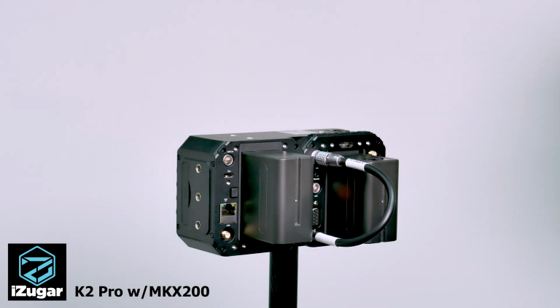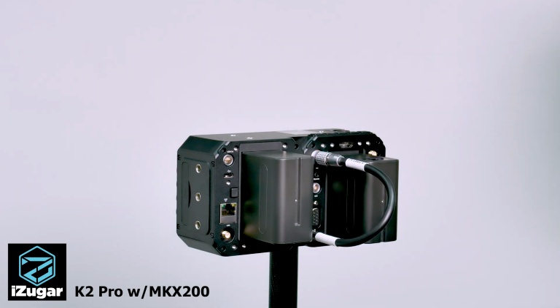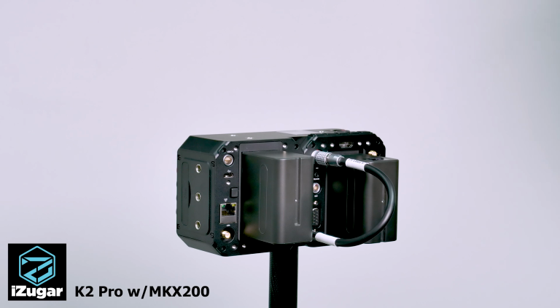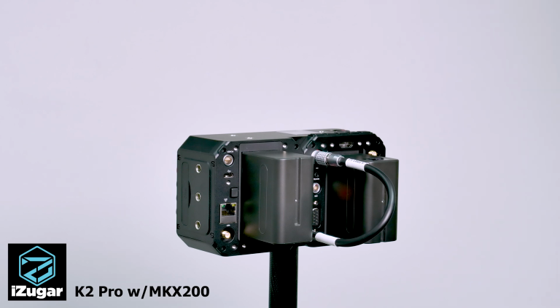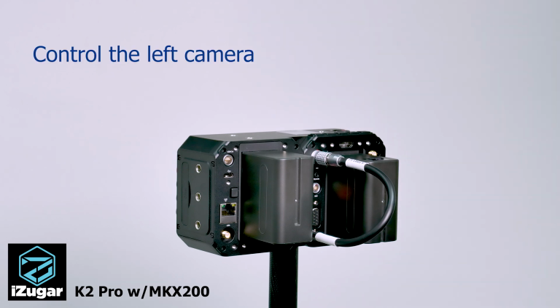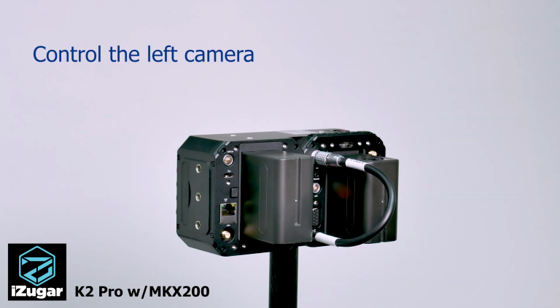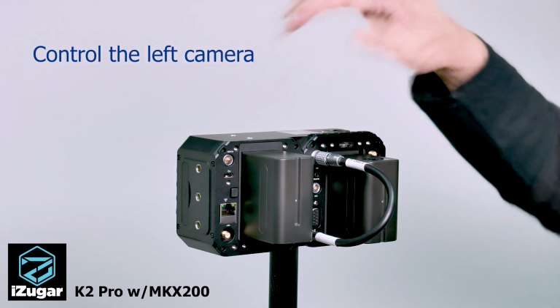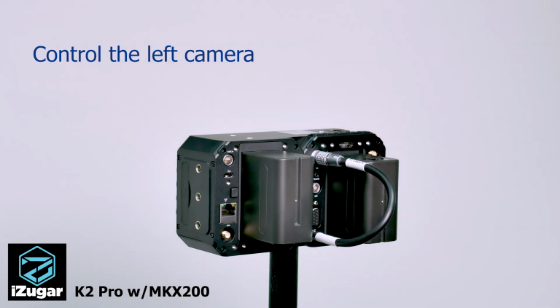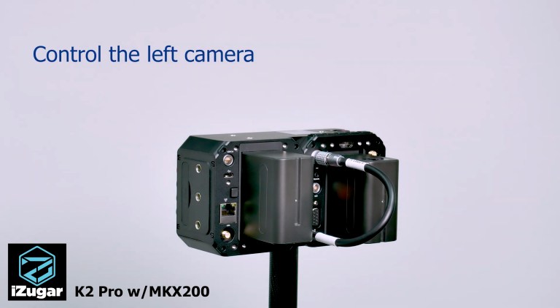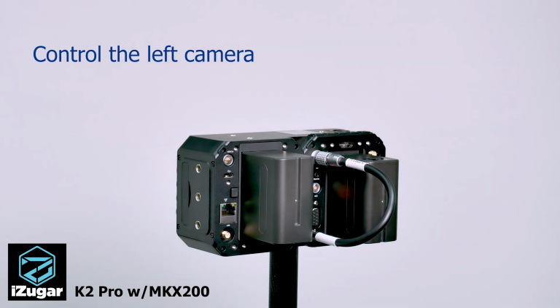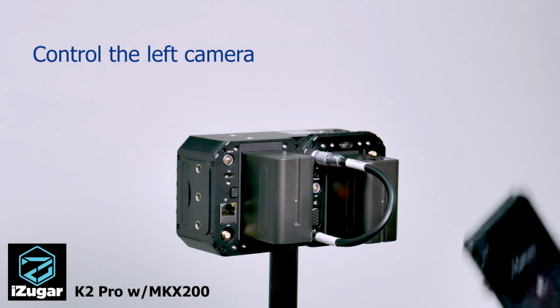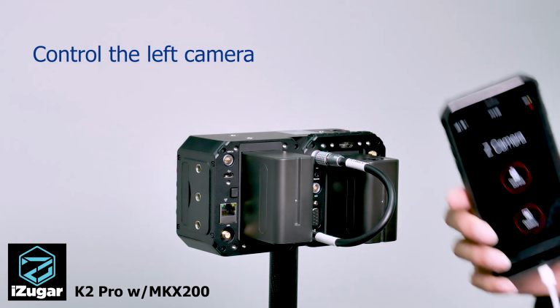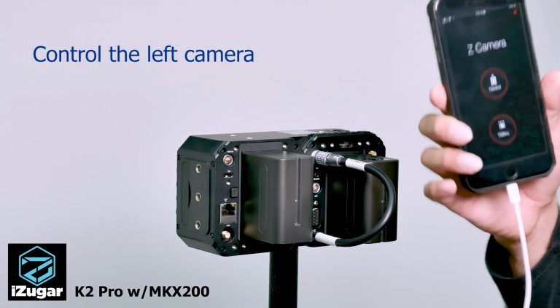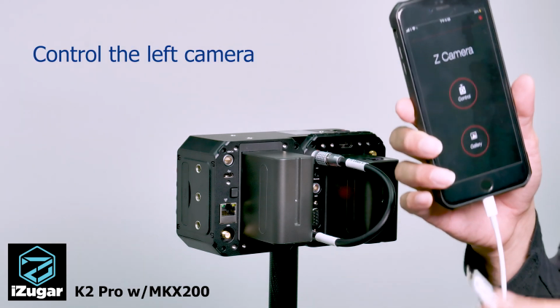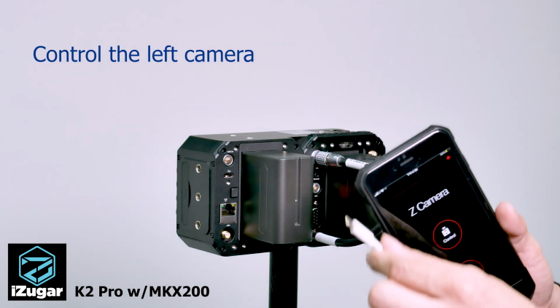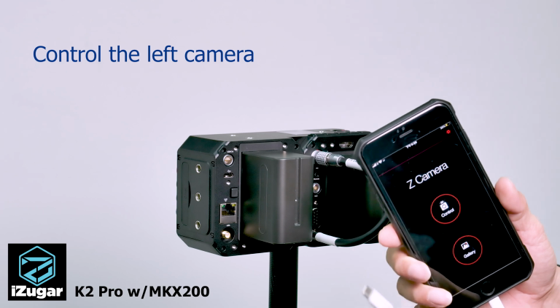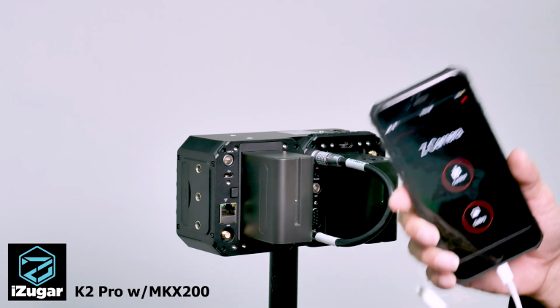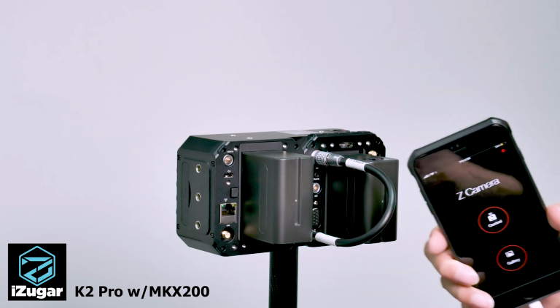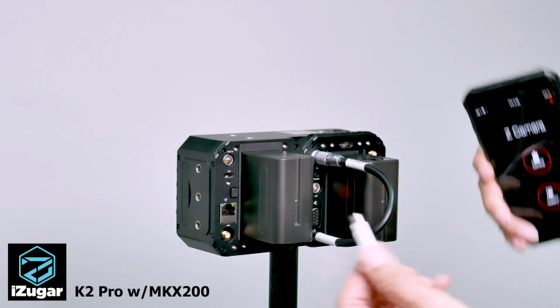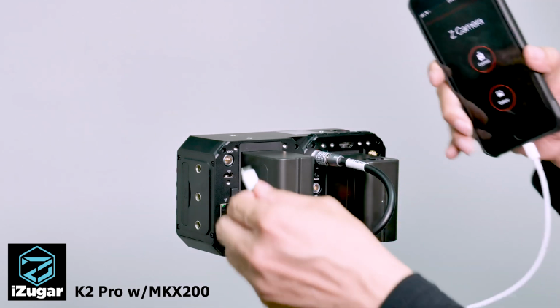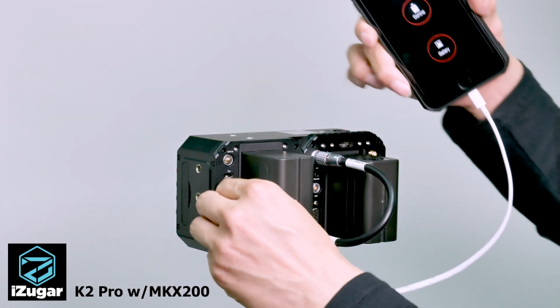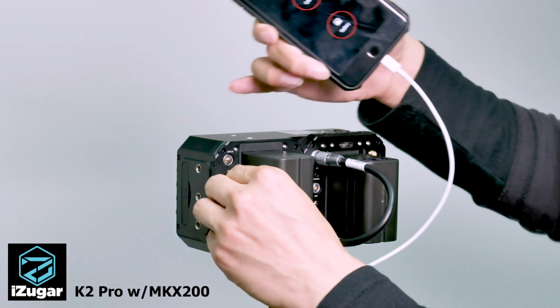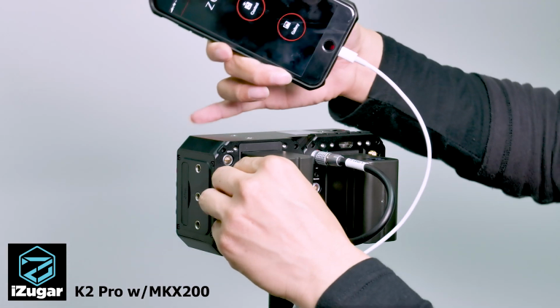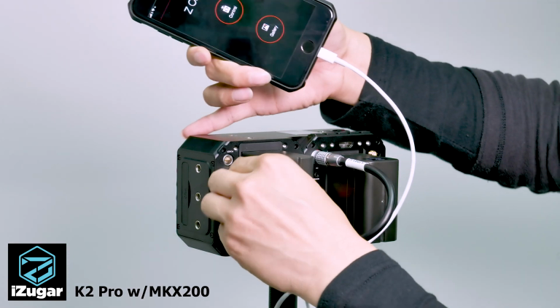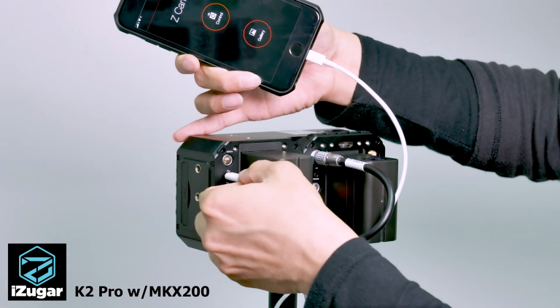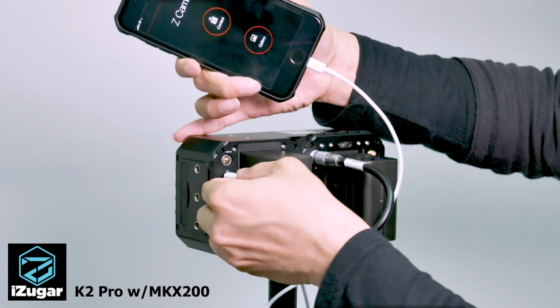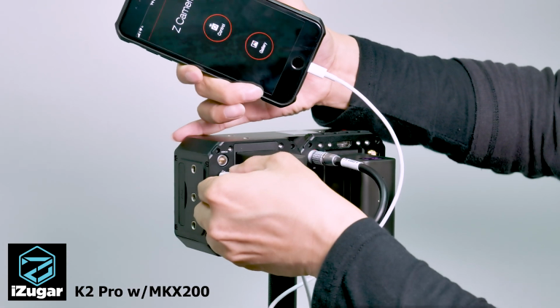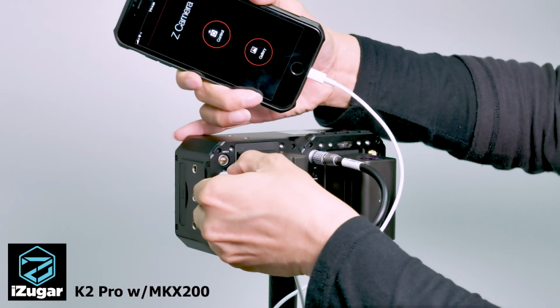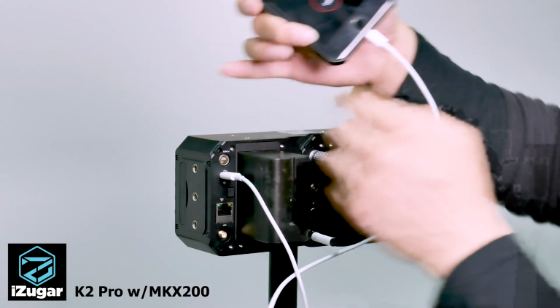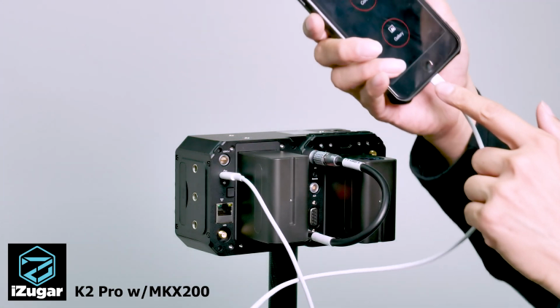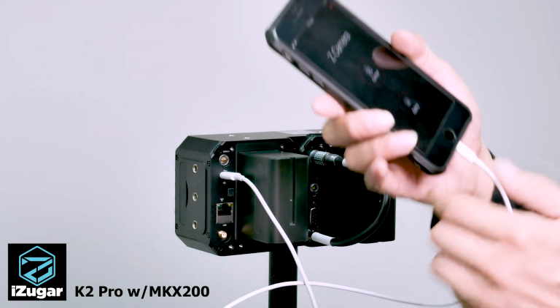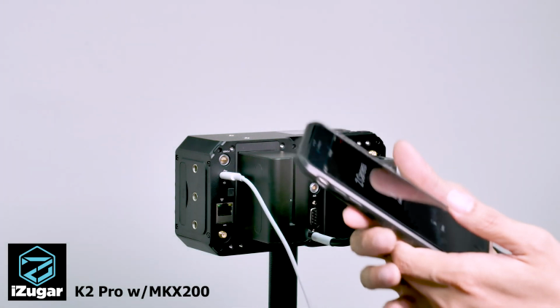For the left camera, which does not have control buttons, we do it via a USB cable and your smartphone. I'm using an iPhone, so I'm using a USB-C to Lightning connector.